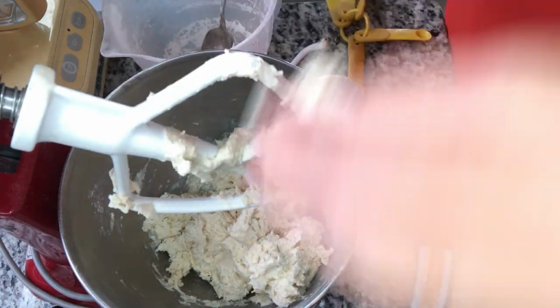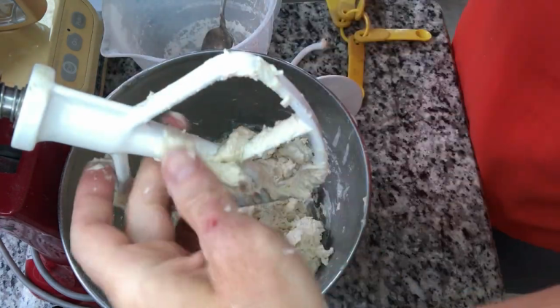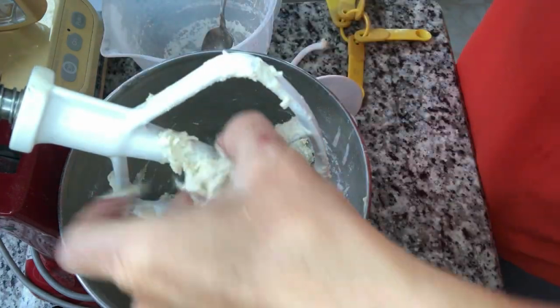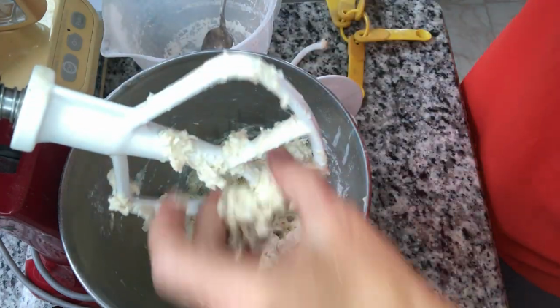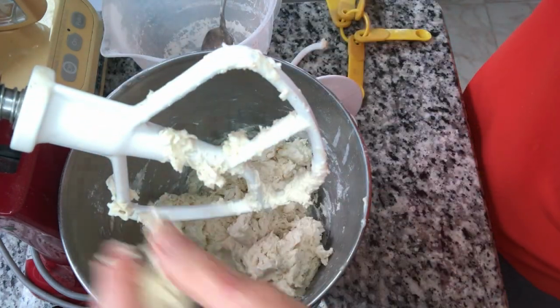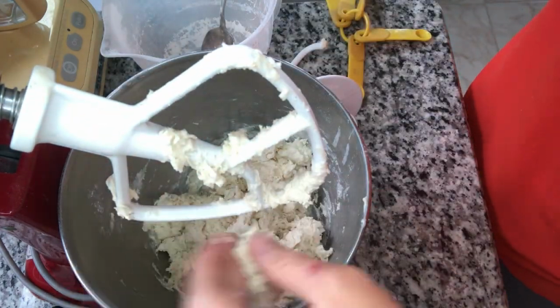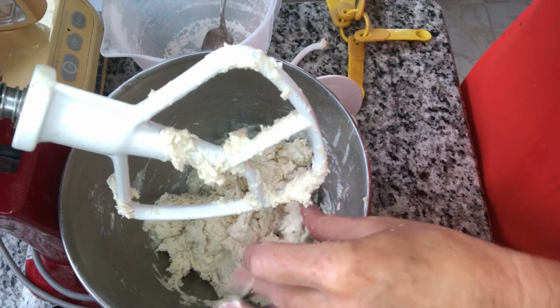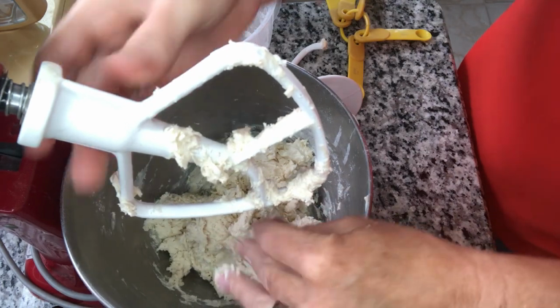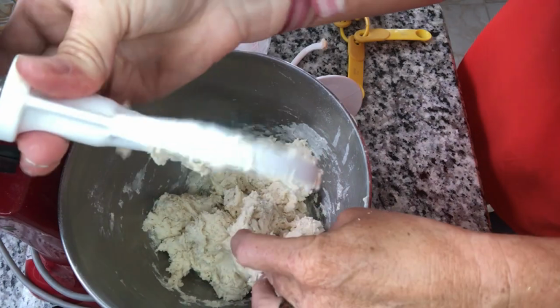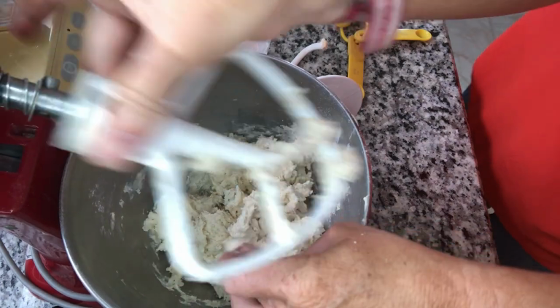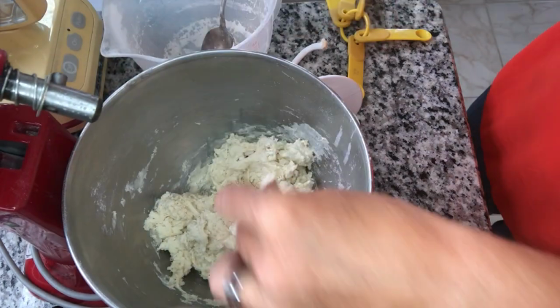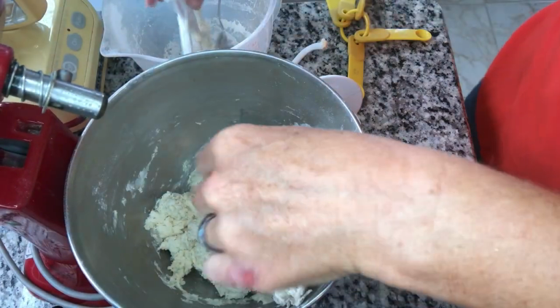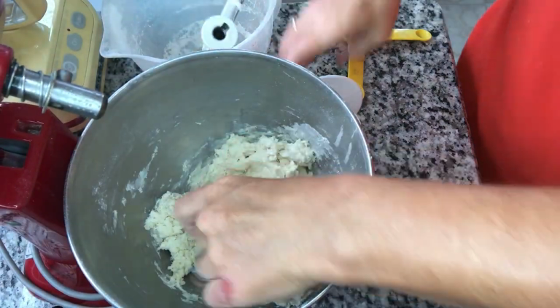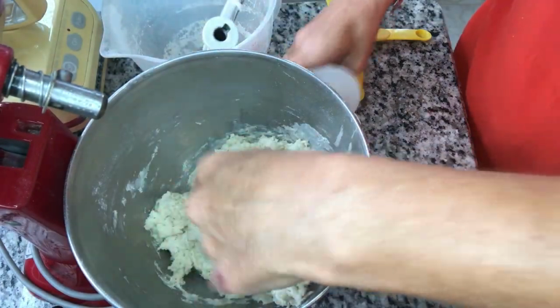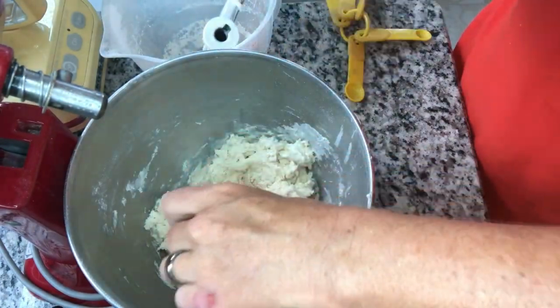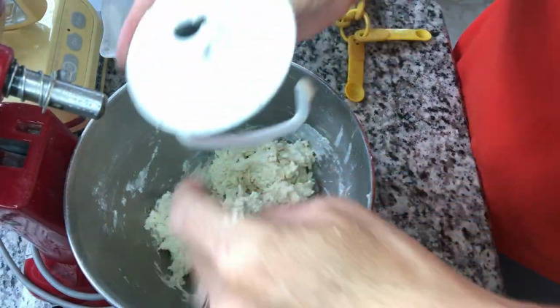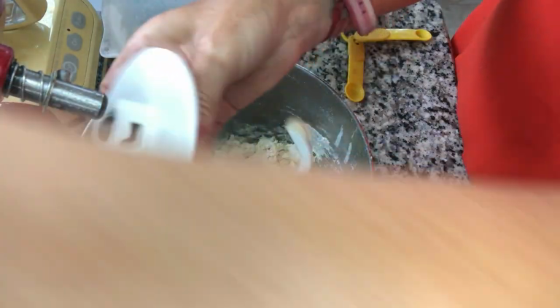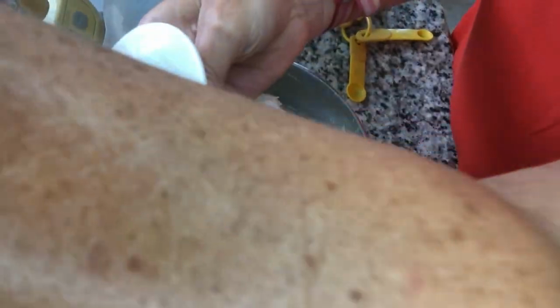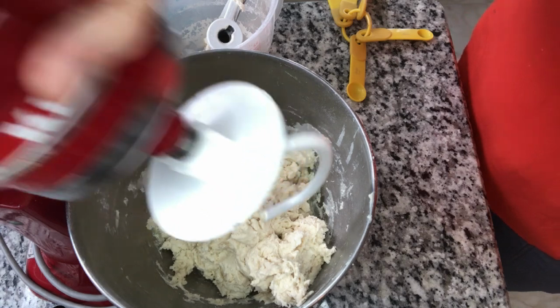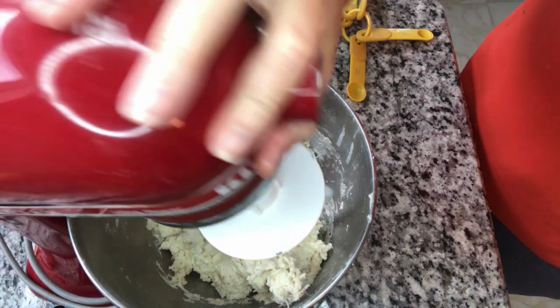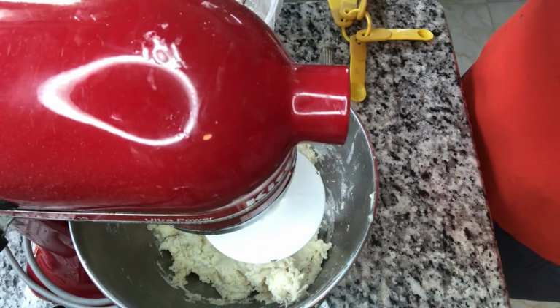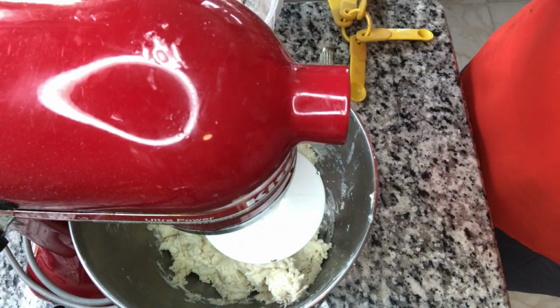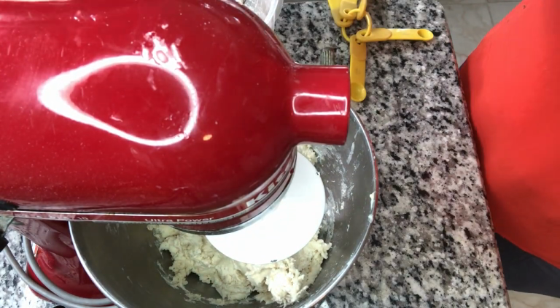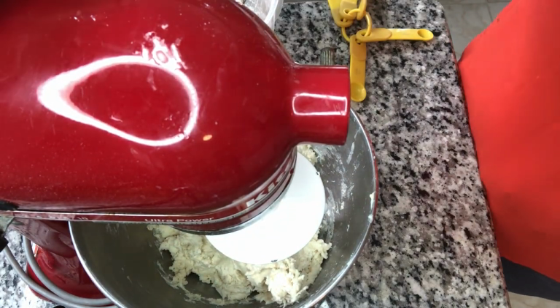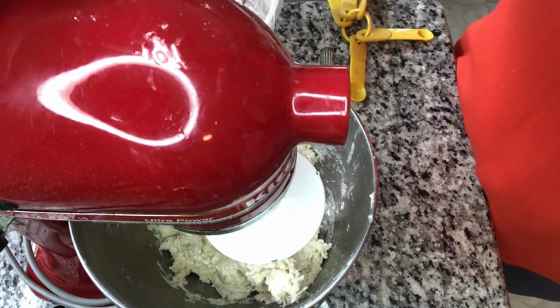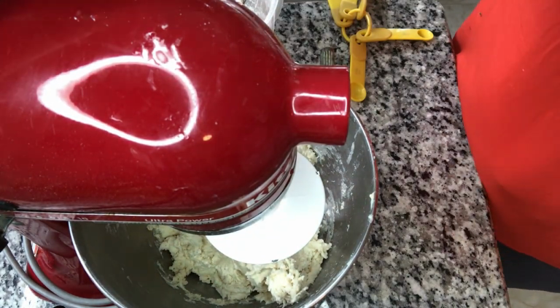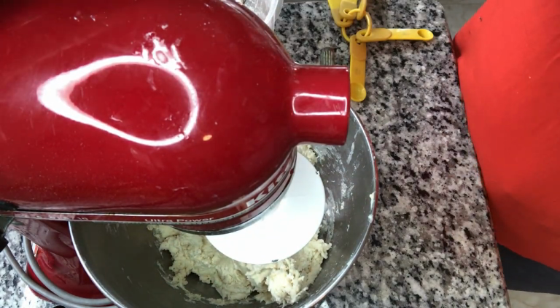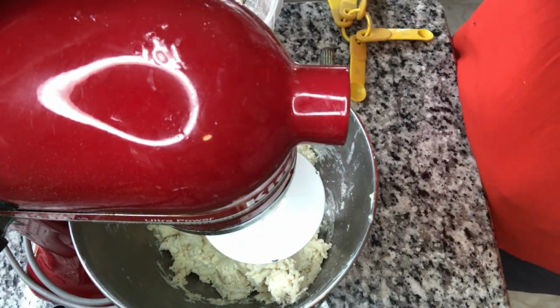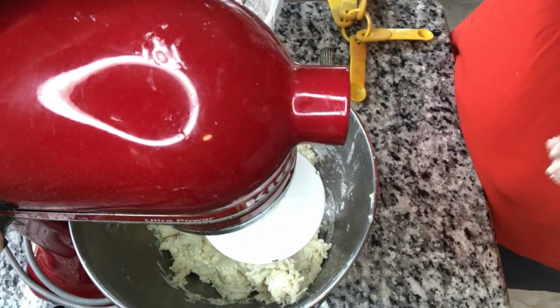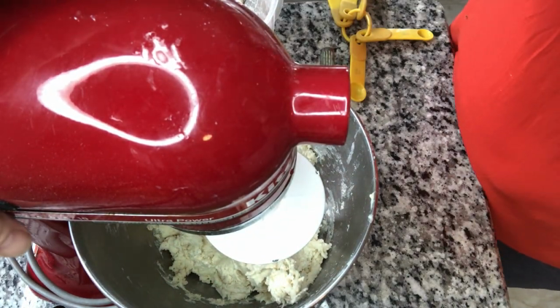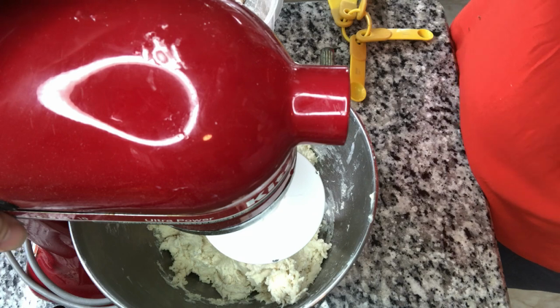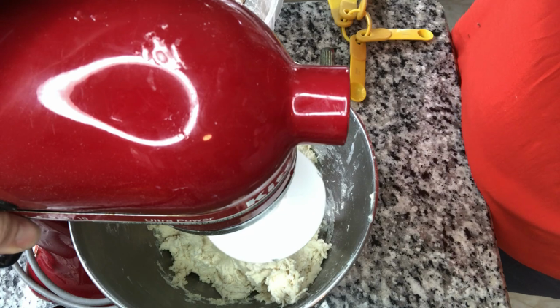I am going to be putting this dough into a warm oven to help it, since I have a cold dough. The light will also be on and that will also help. We are going to knead this for seven minutes.